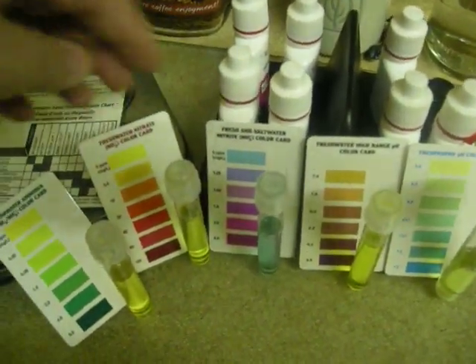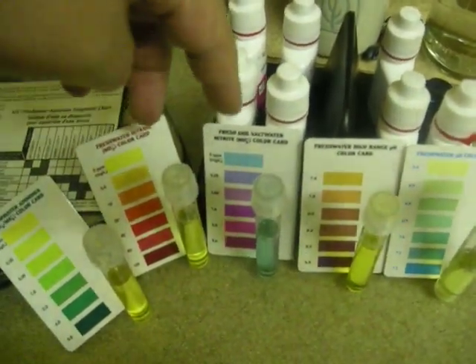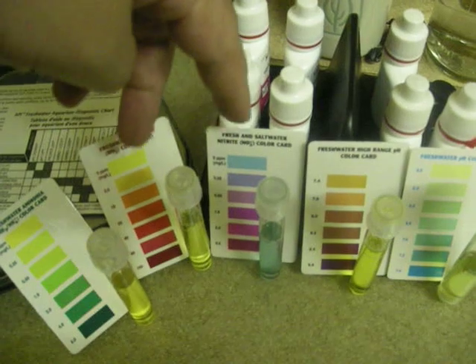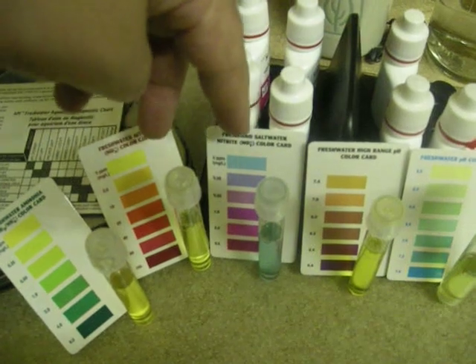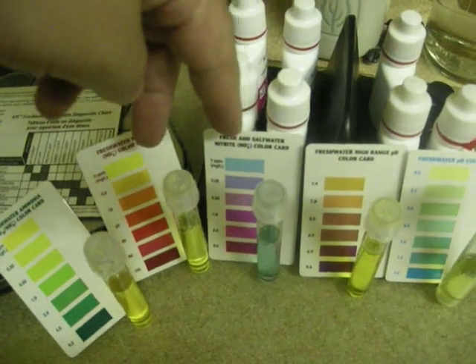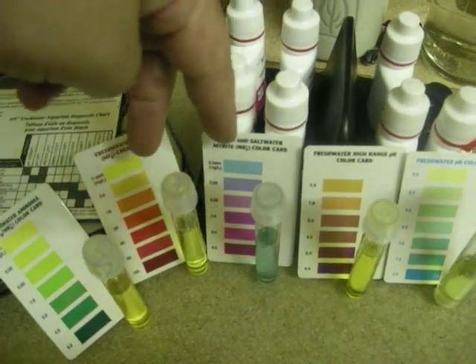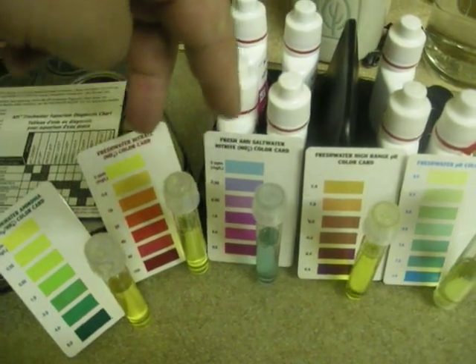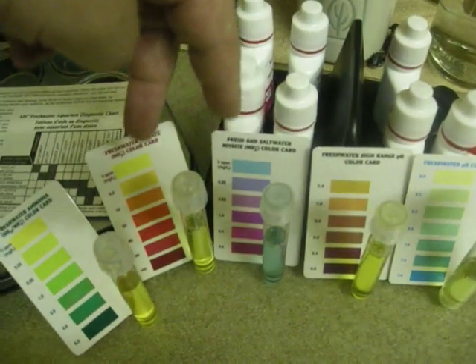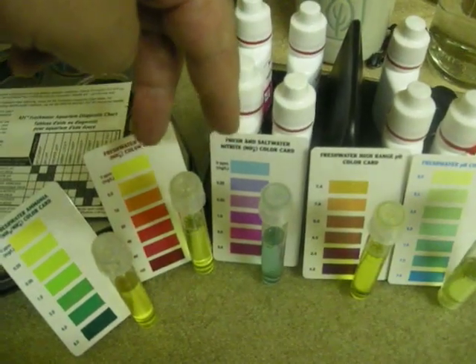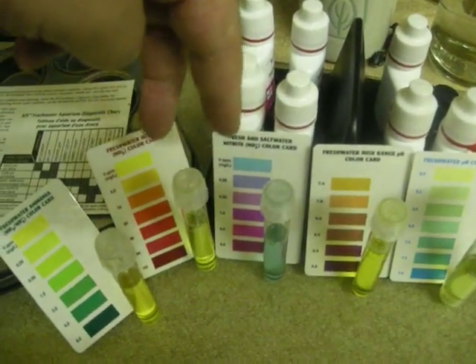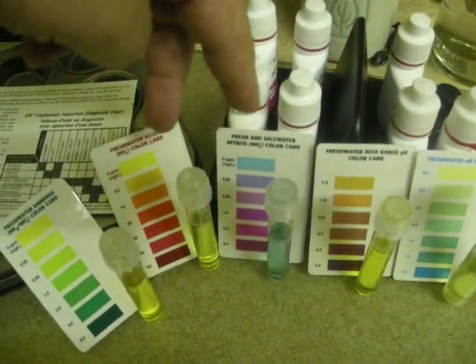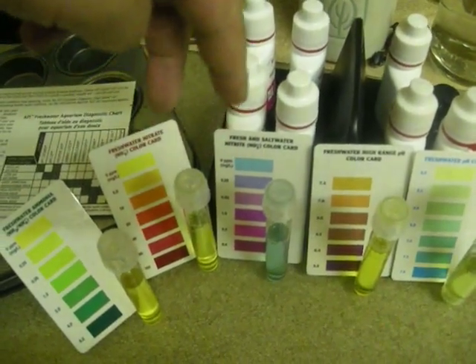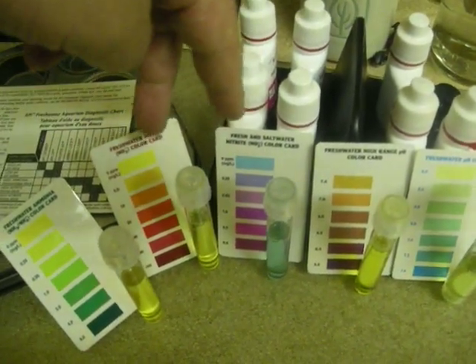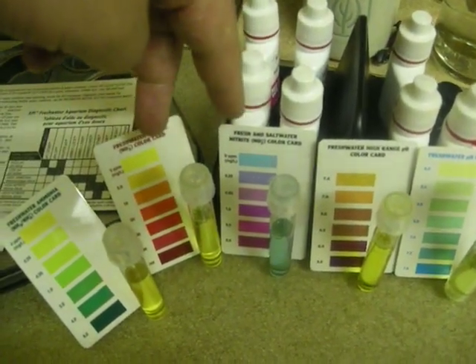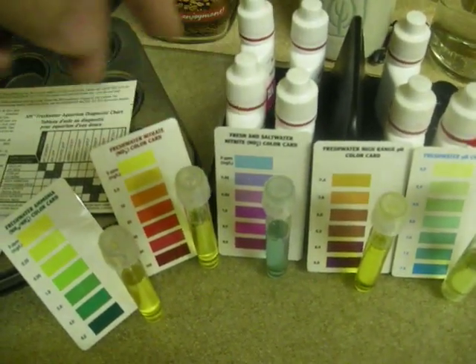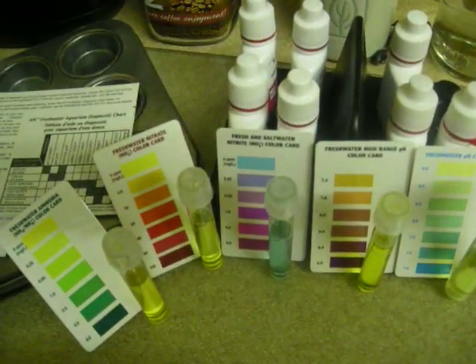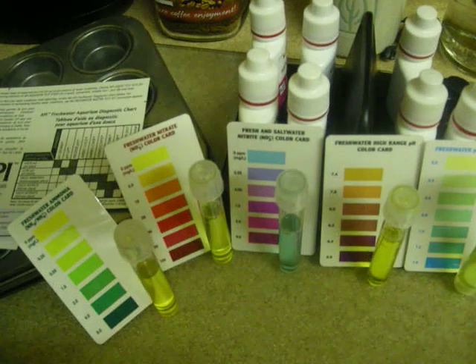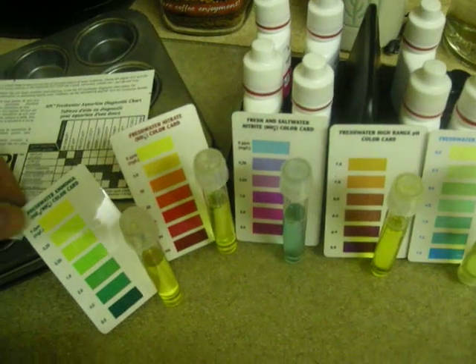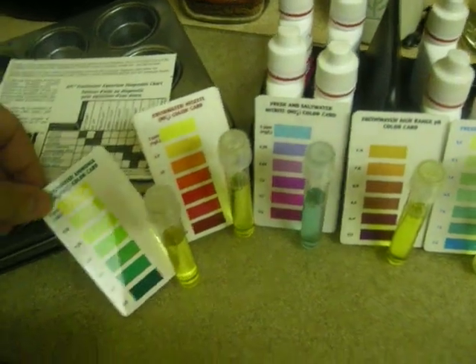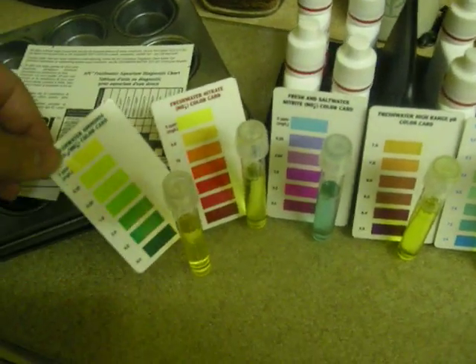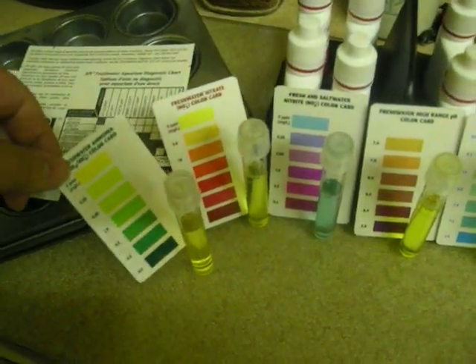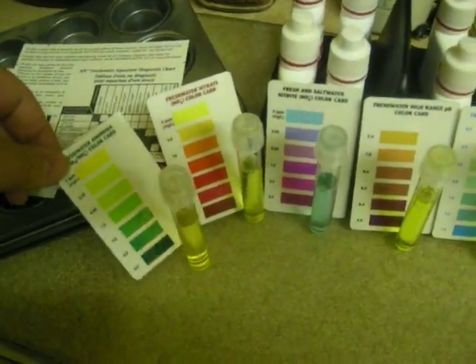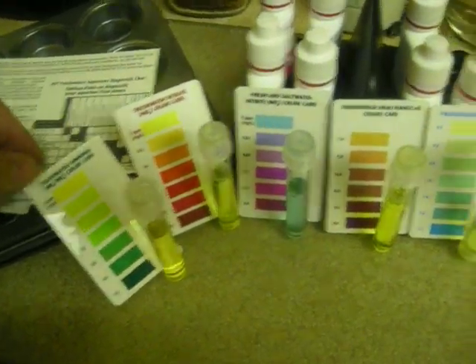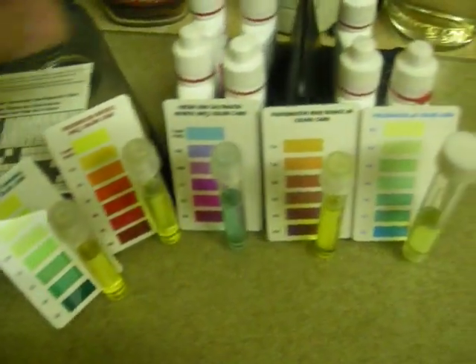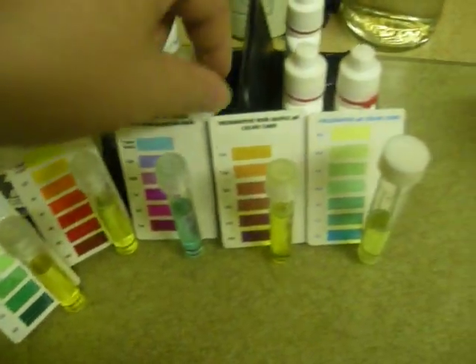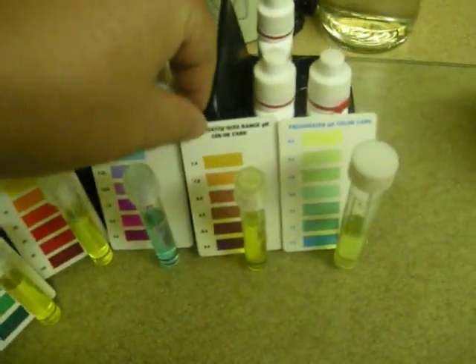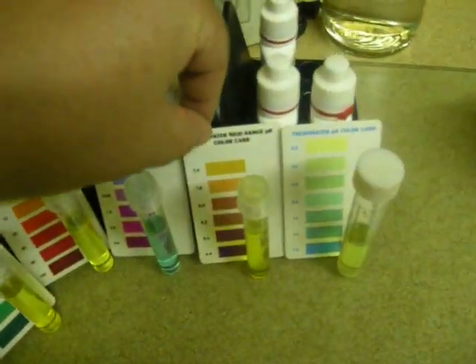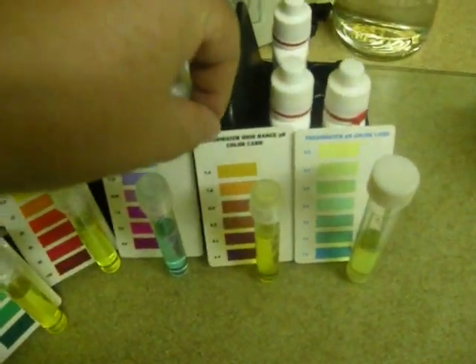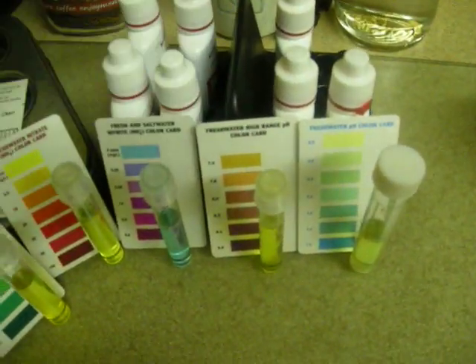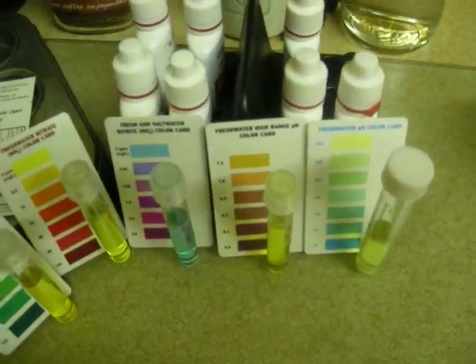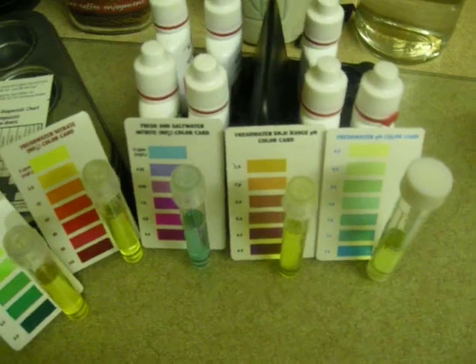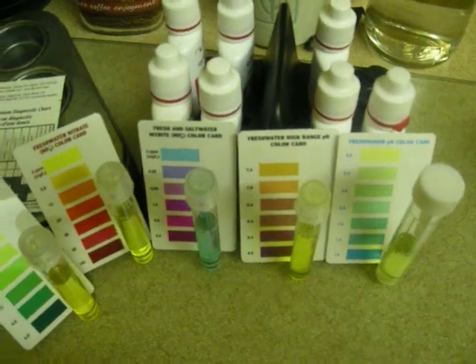These two tests I very seldom do — only if I see changes in the plants will I use those. But most often, do the ammonia test and the pH test, and that's at least once a week.